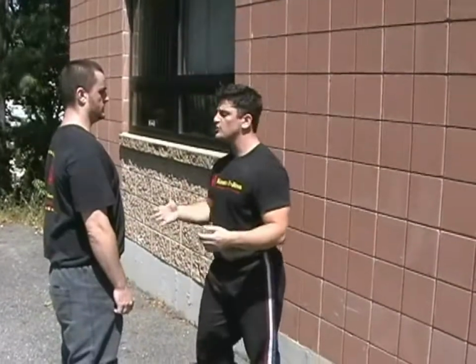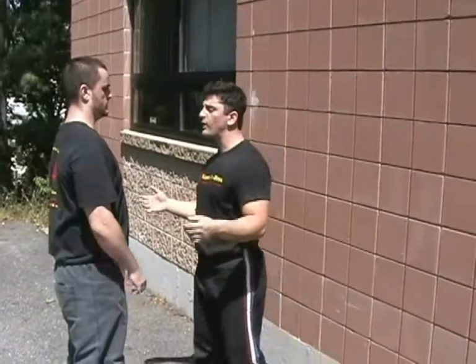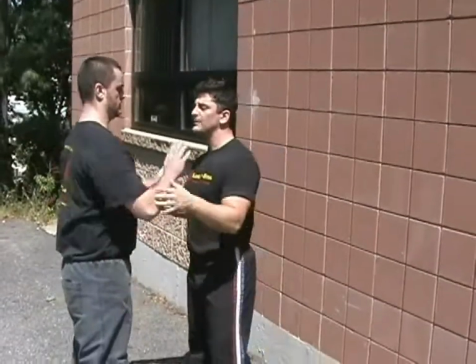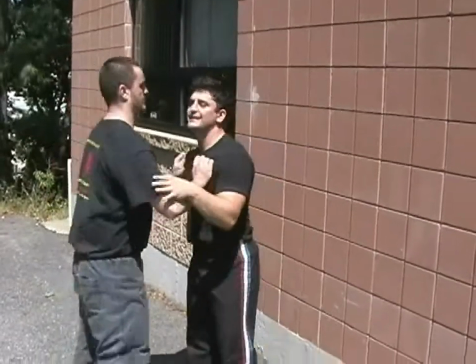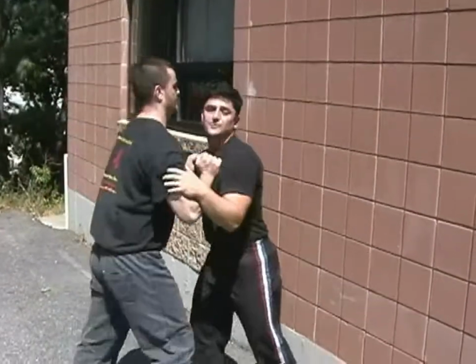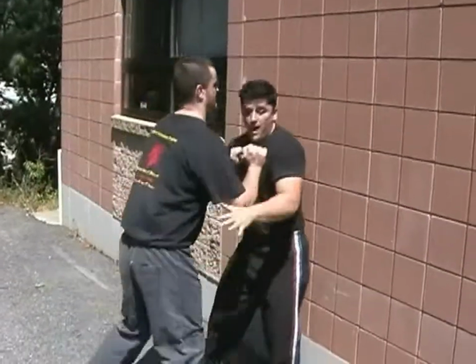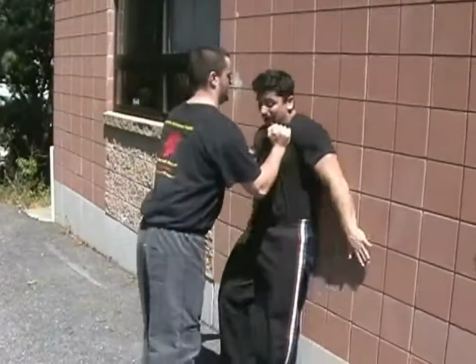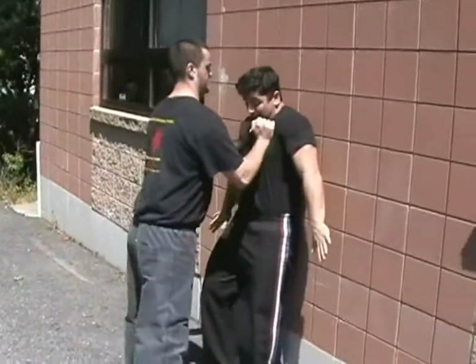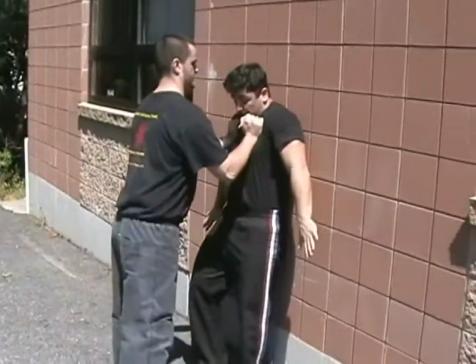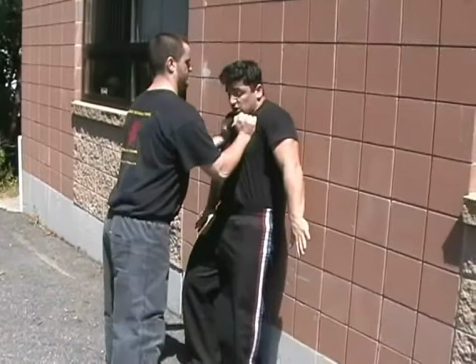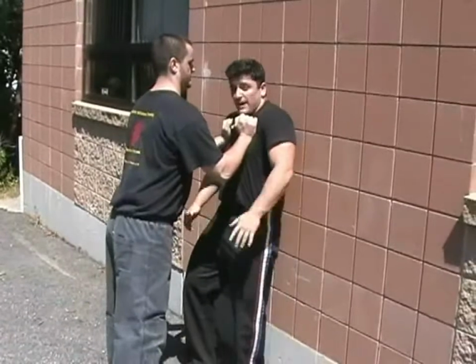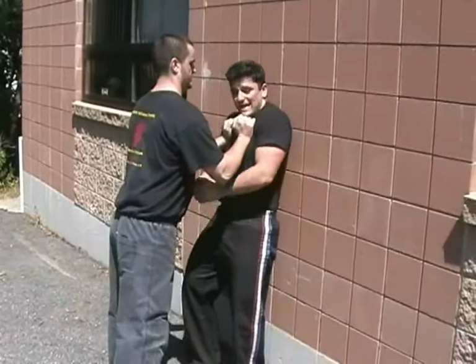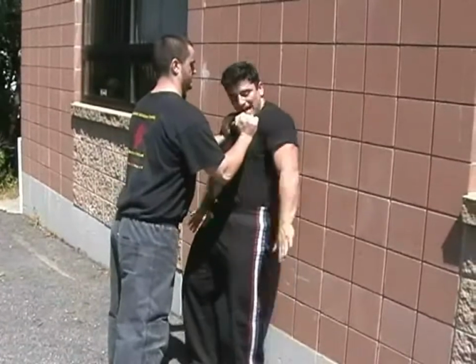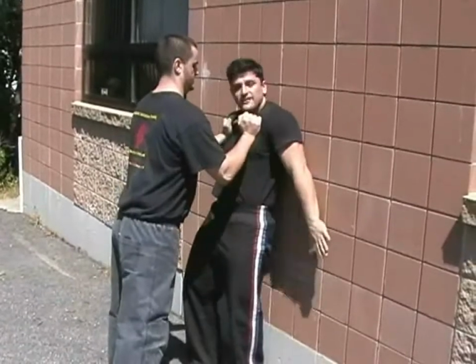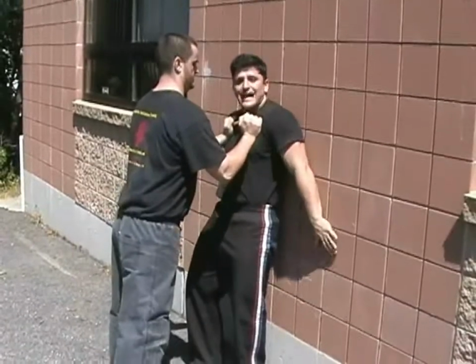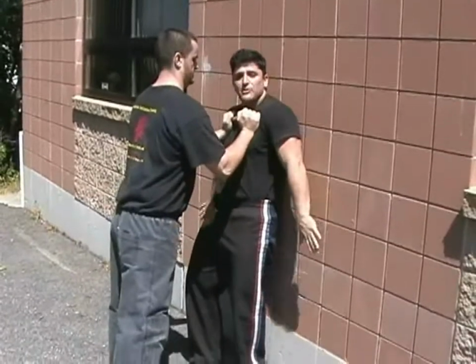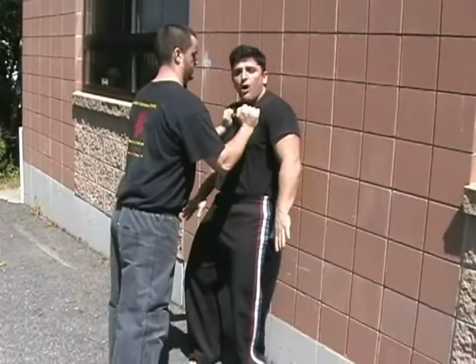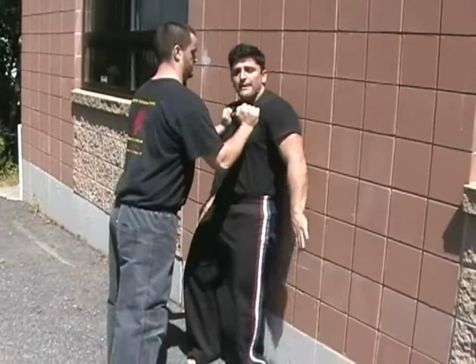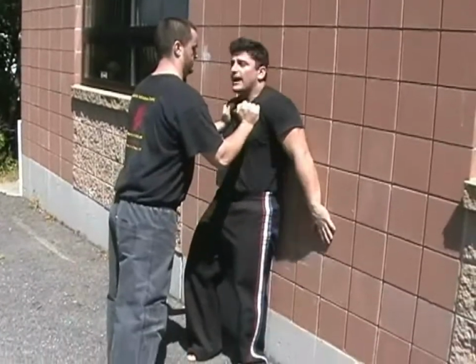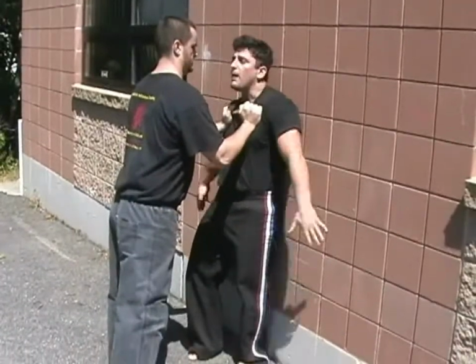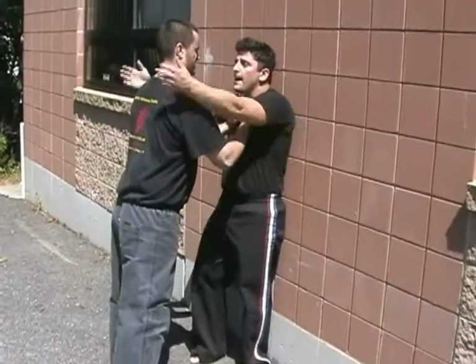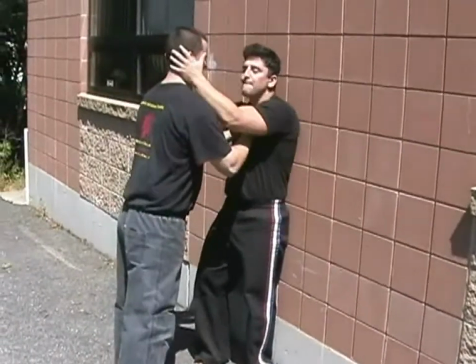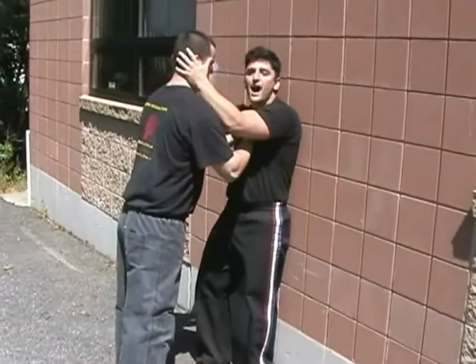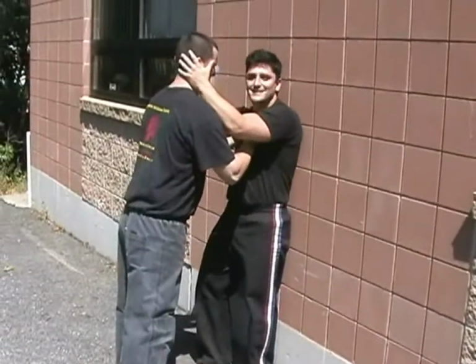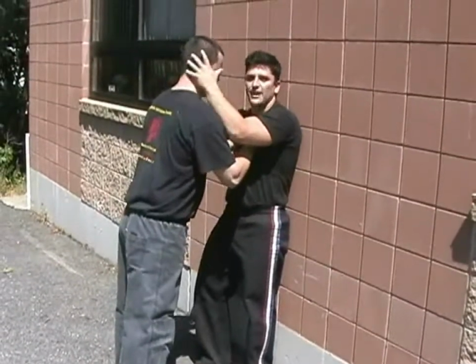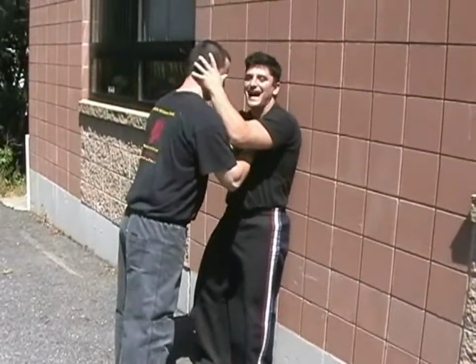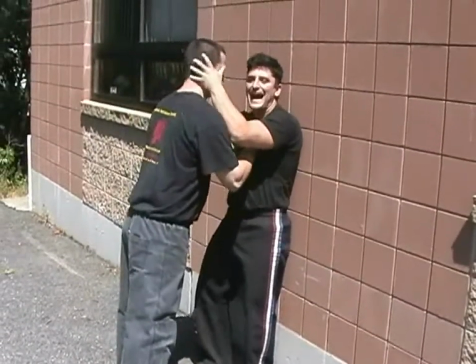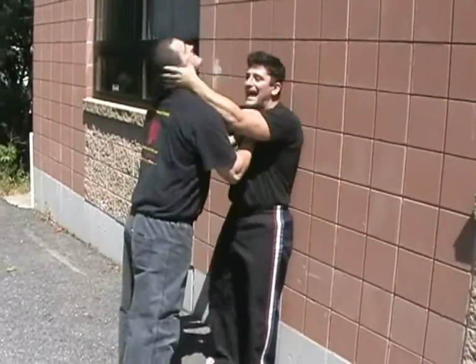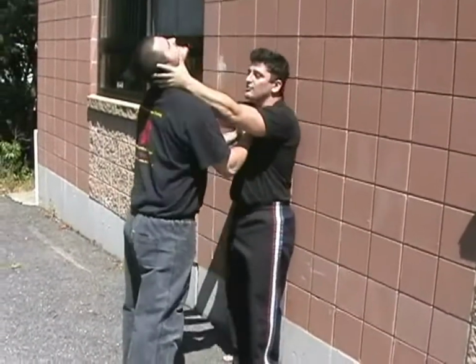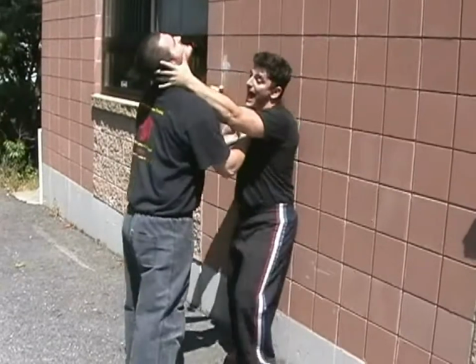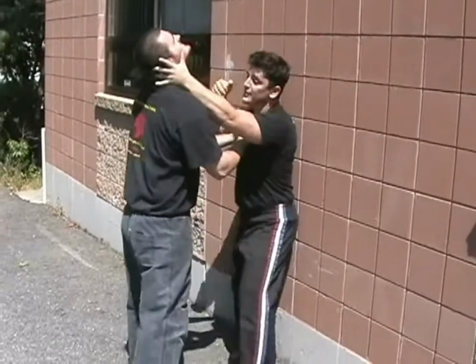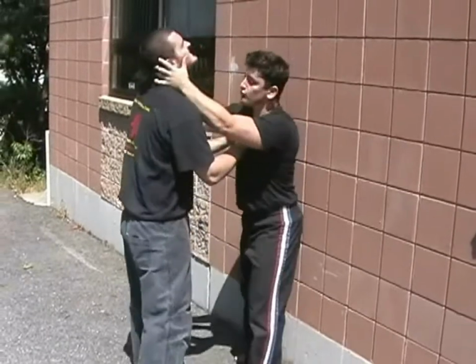When Sean grabs me, he slams me up. I tuck my chin to my chest and slap the wall. From here, I come up and box his ears, I eye gouge, and I strike.